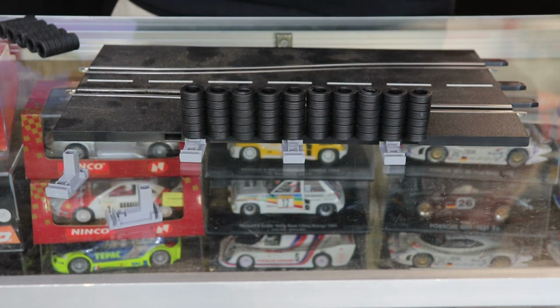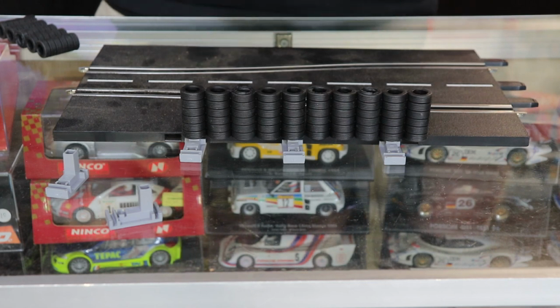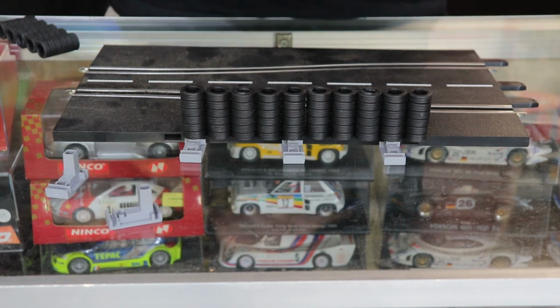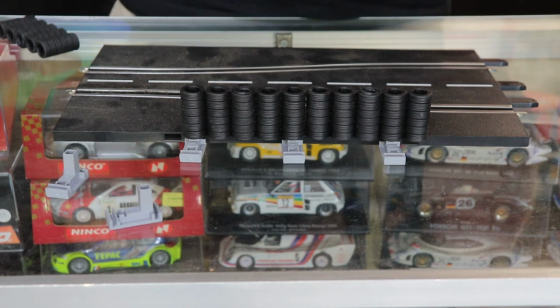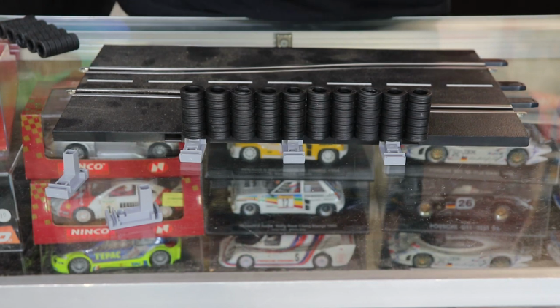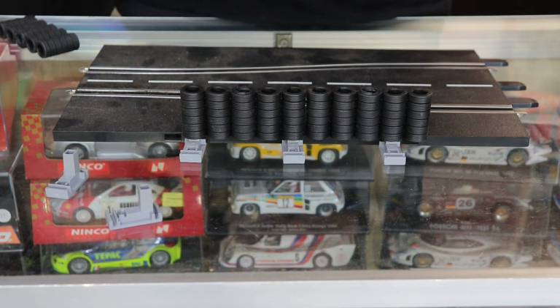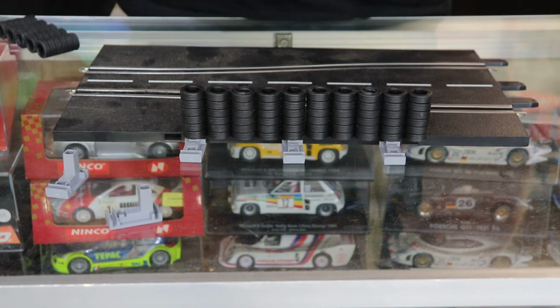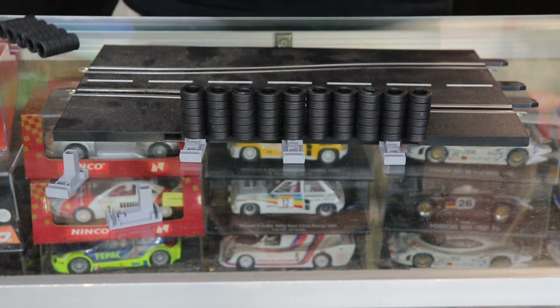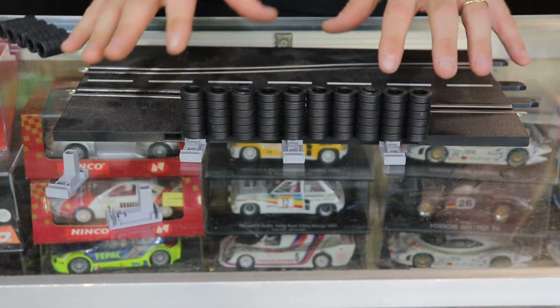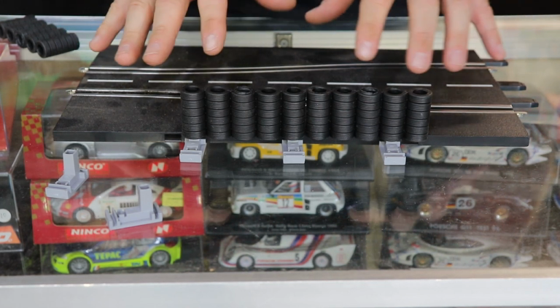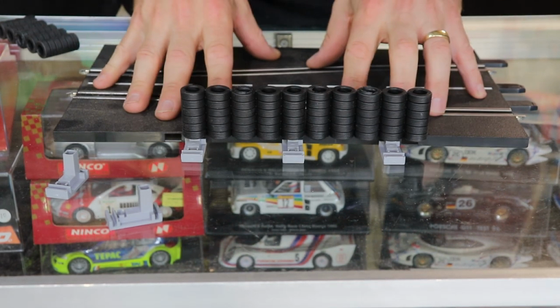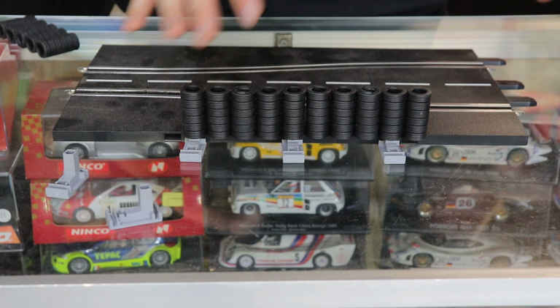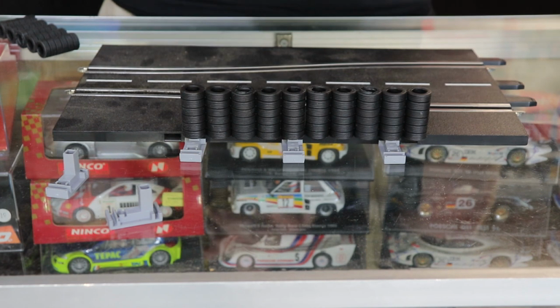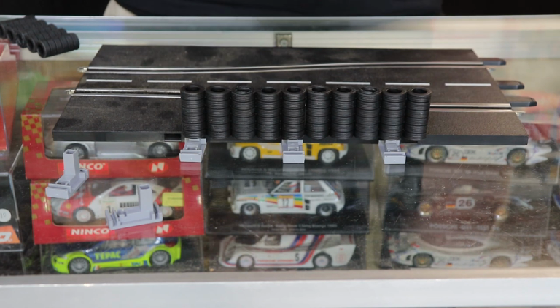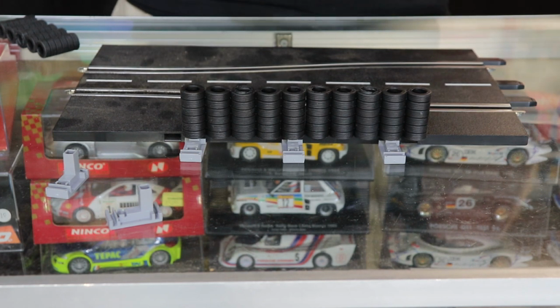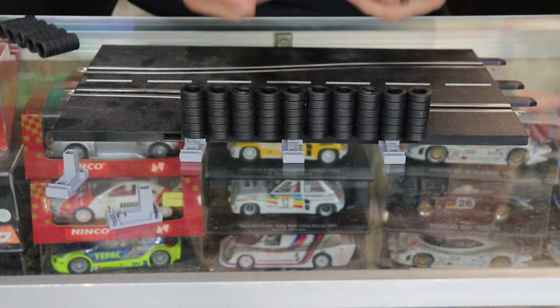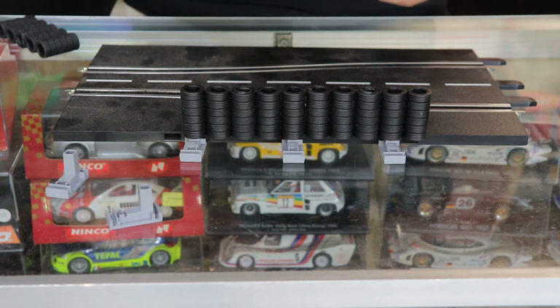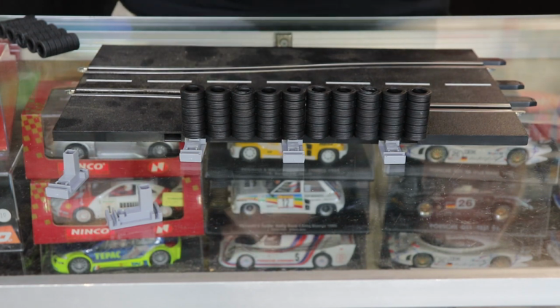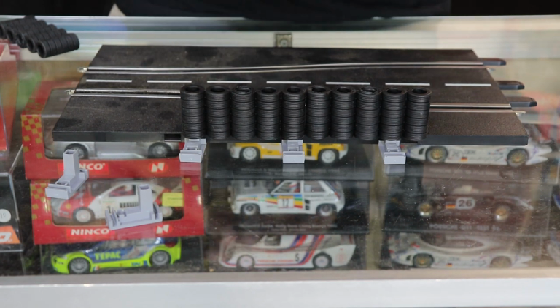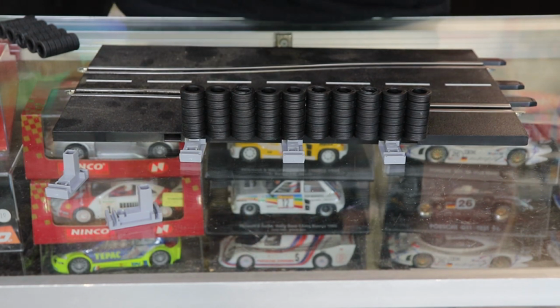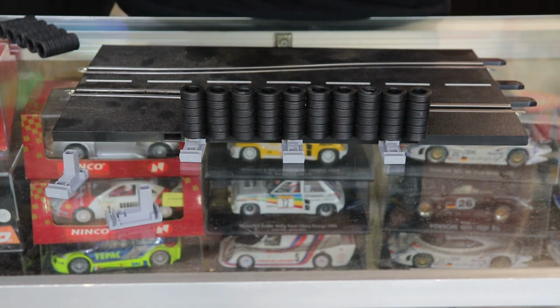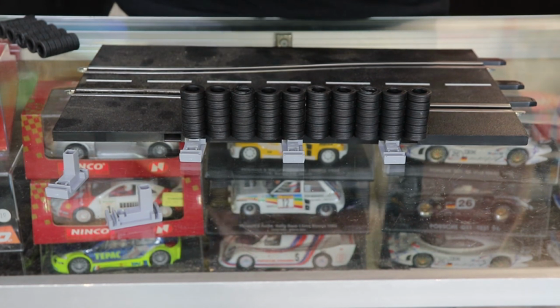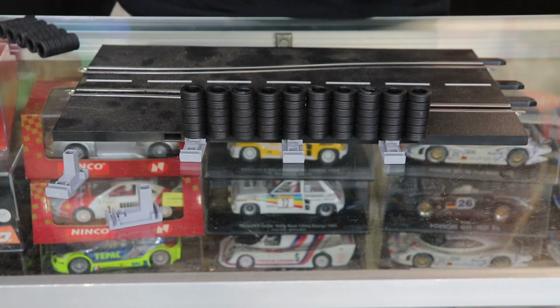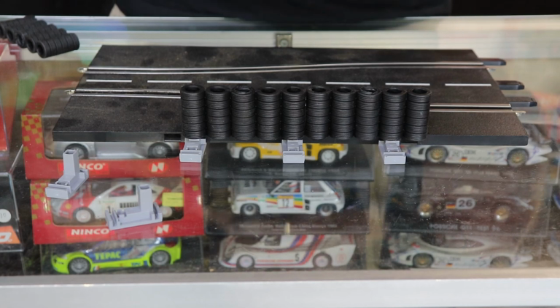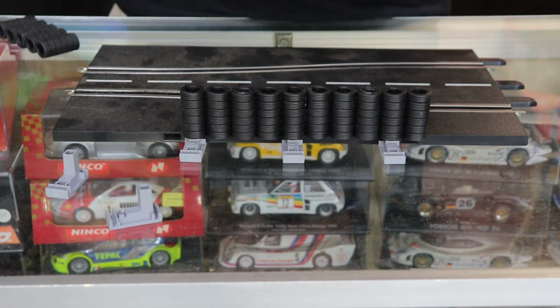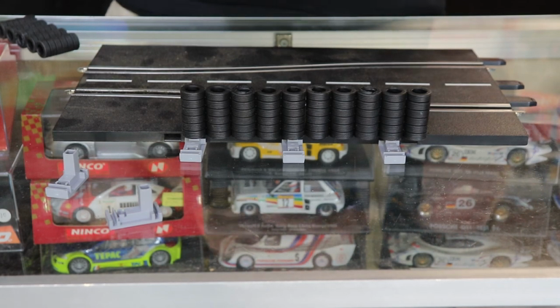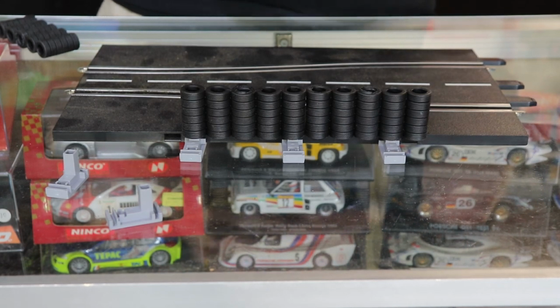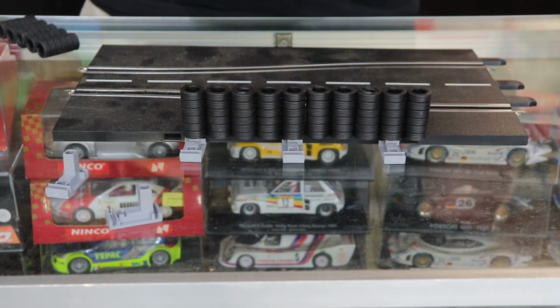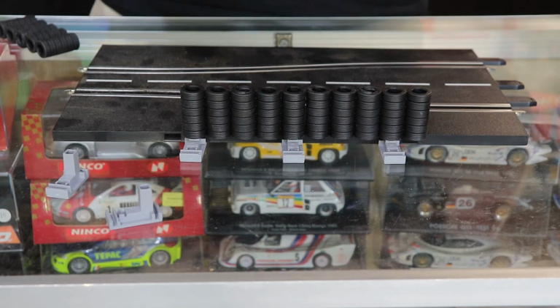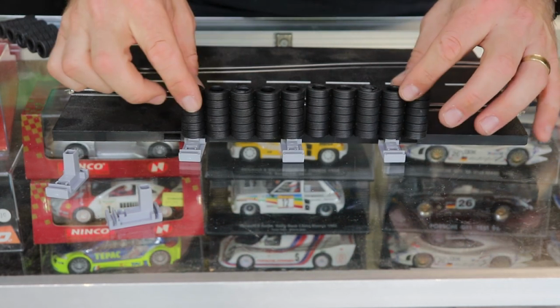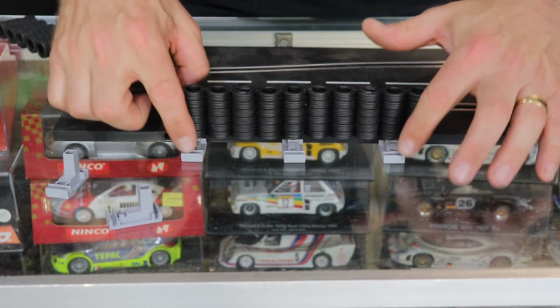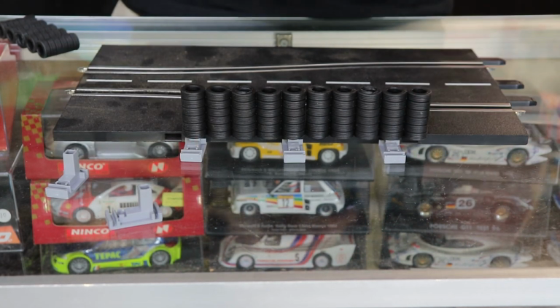I can't test this on Scalextric or other brand tracks — this is a Carrera test only, and standing solo. So if you have used these on Scalextric, SCX, Ninco, or any other track, please hit the comments and give the viewers some advice on how best to use these clips. Take care, be safe — ciao, see you next time.